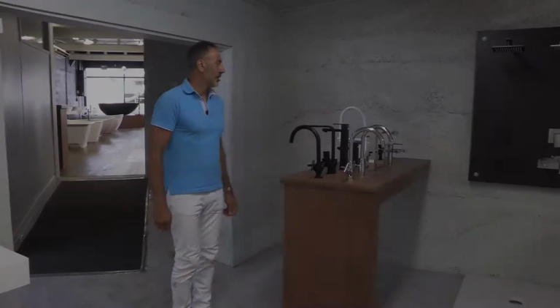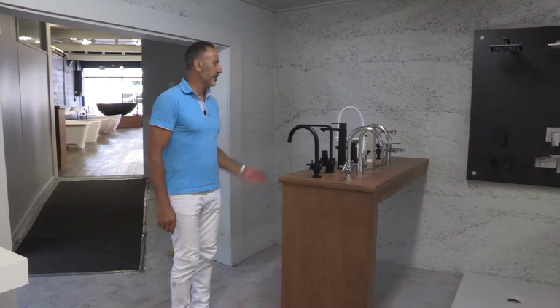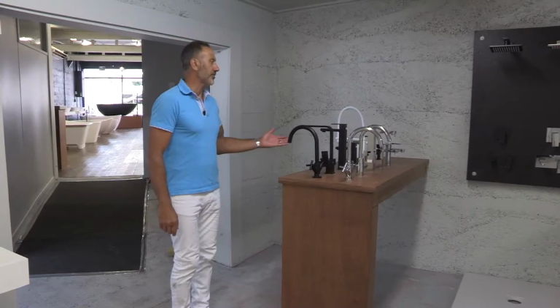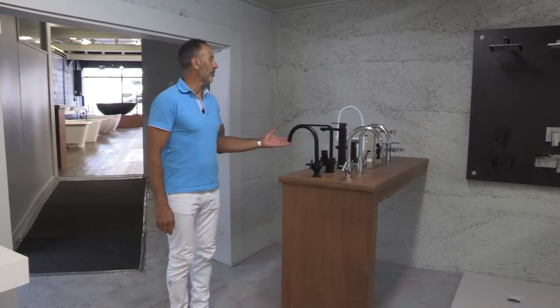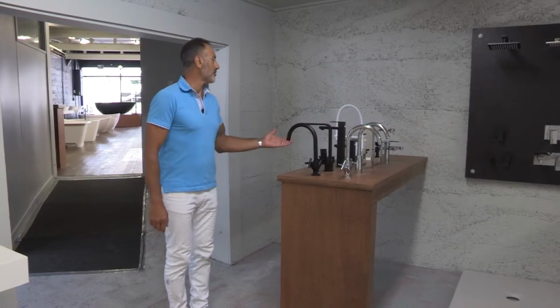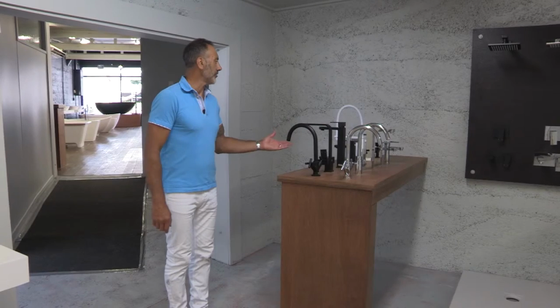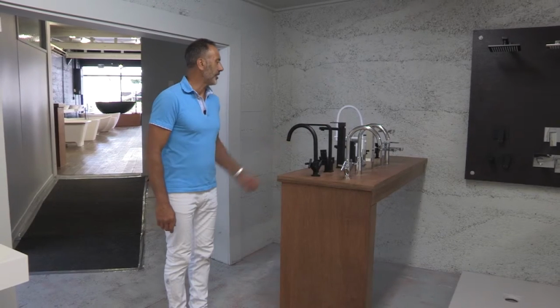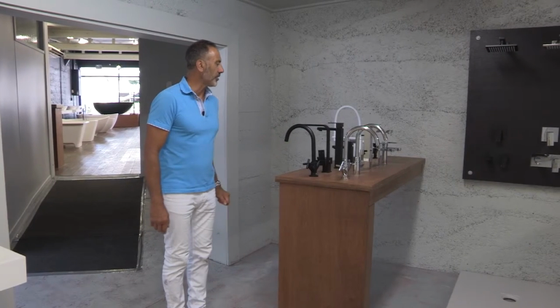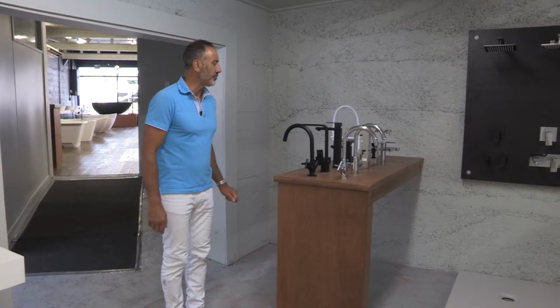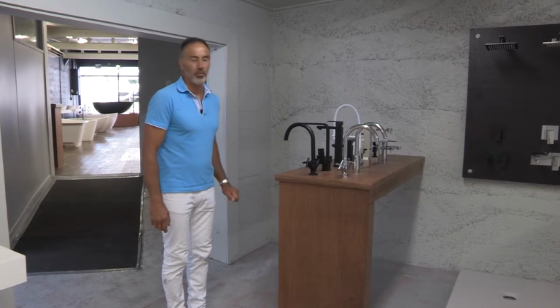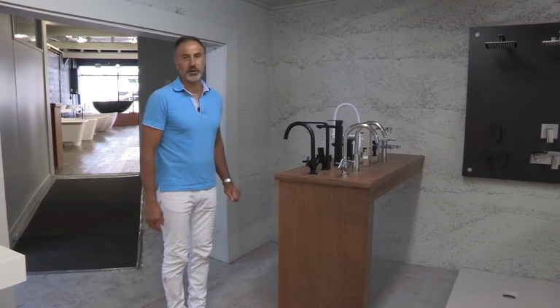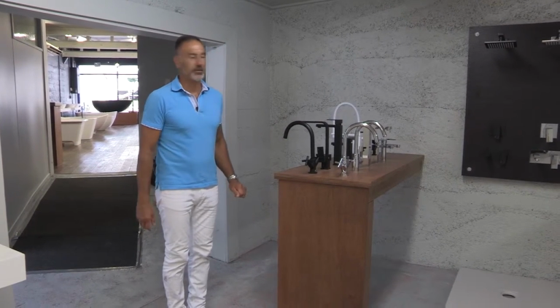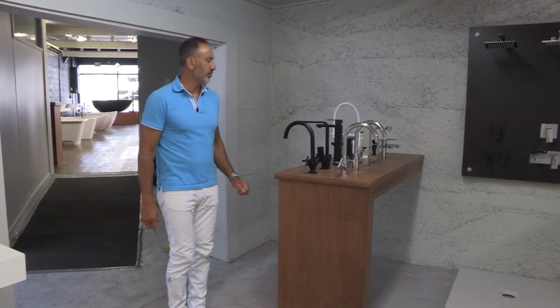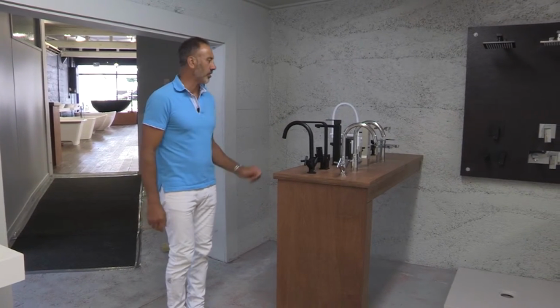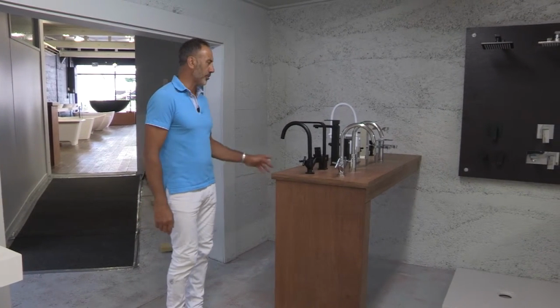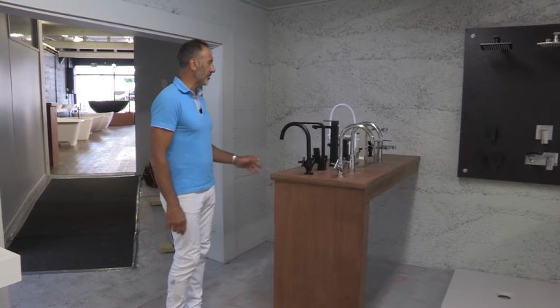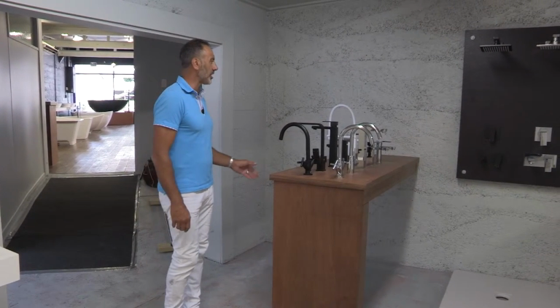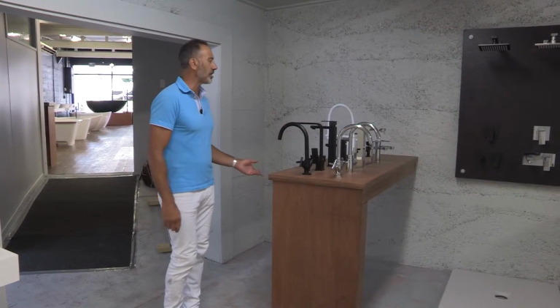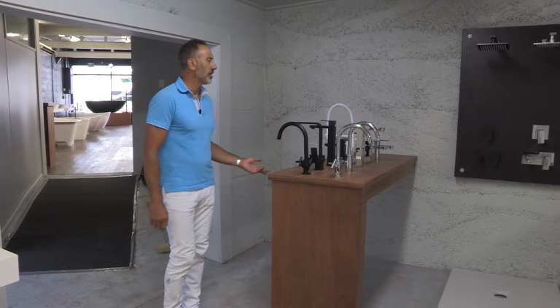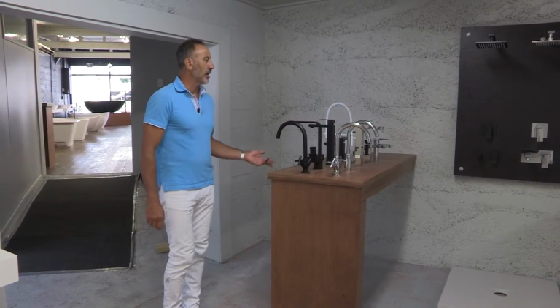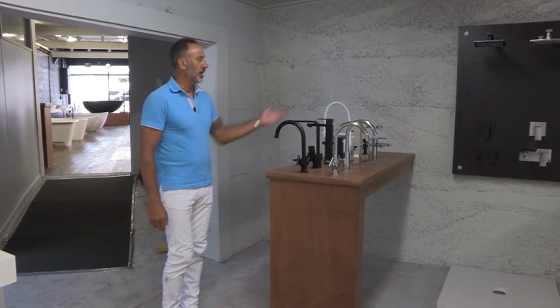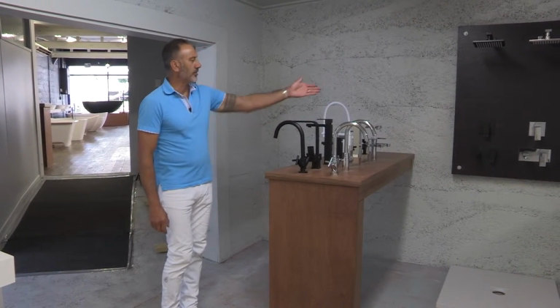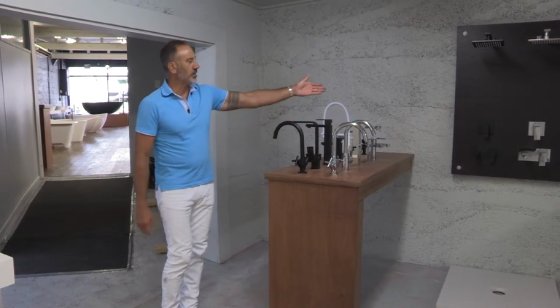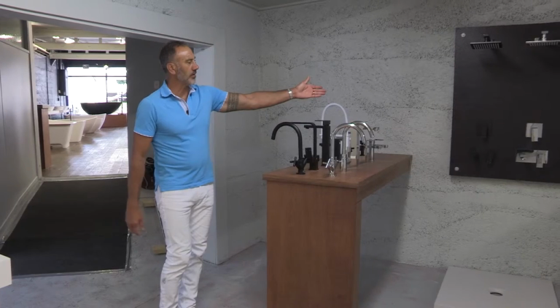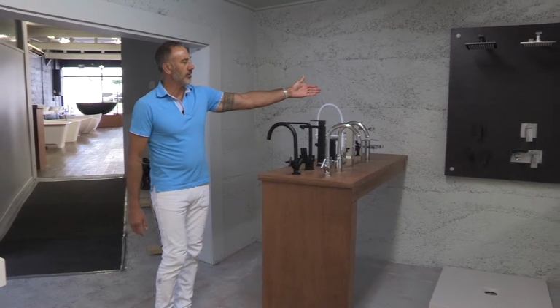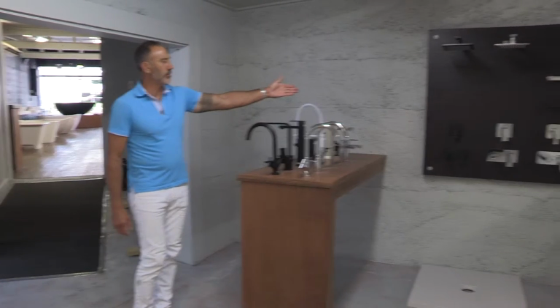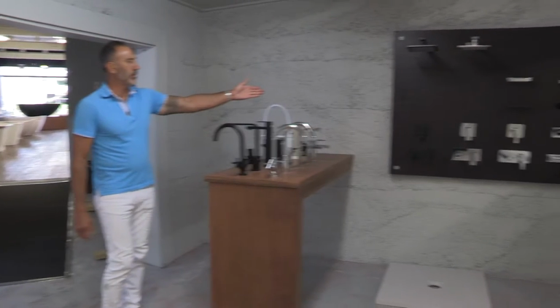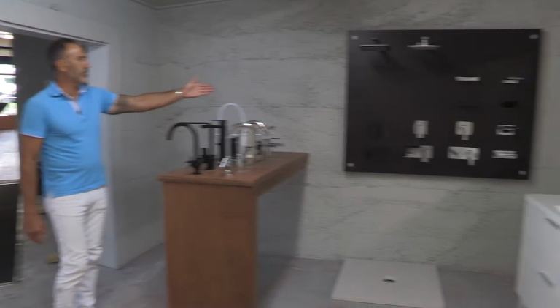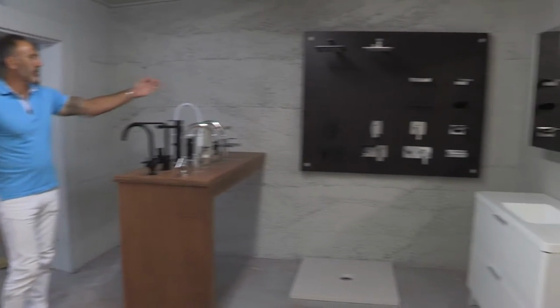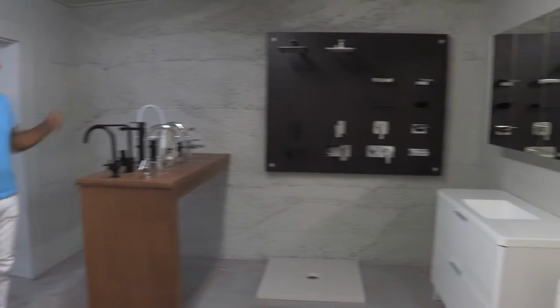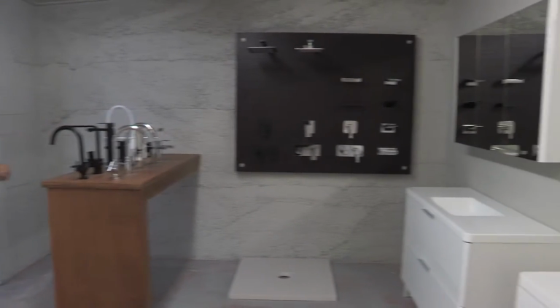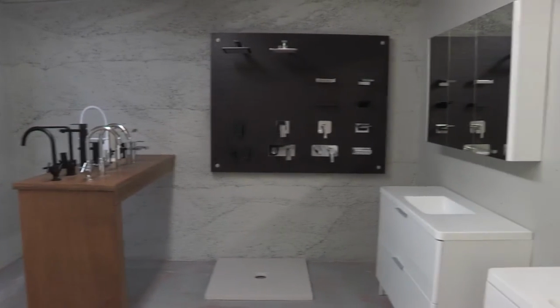This is our tap range. It's only small but it fits in with a lot of the products that we carry, and we also have the wall-mounted products over there as well.